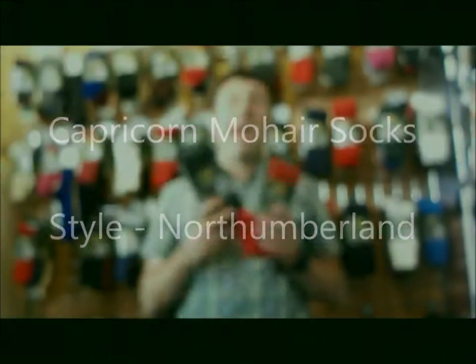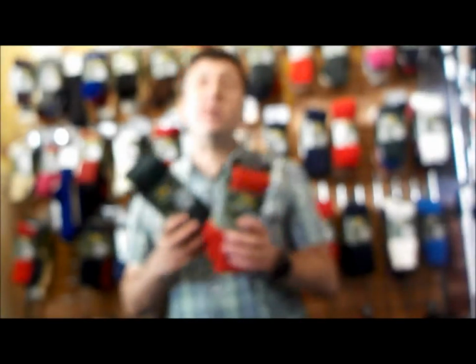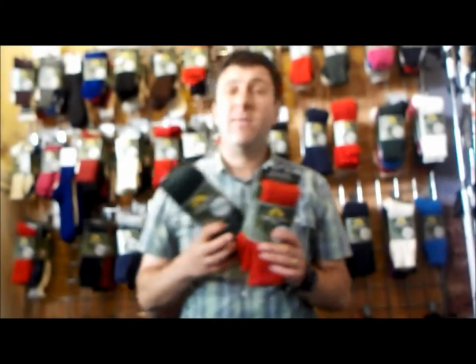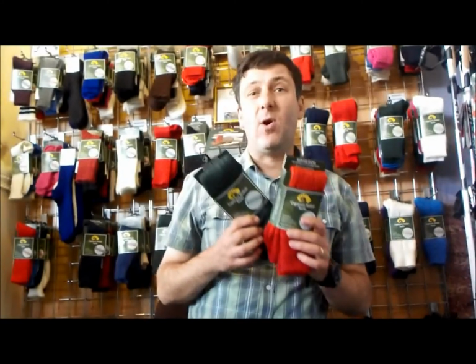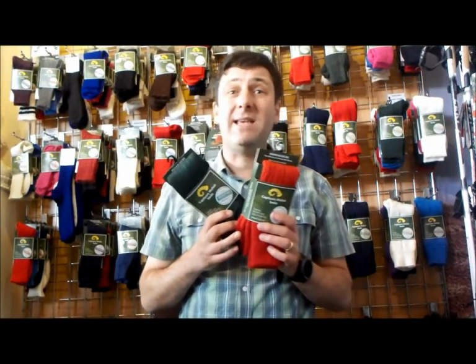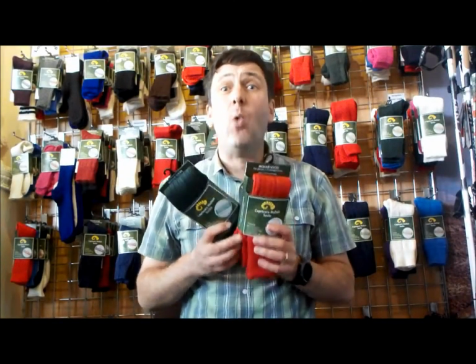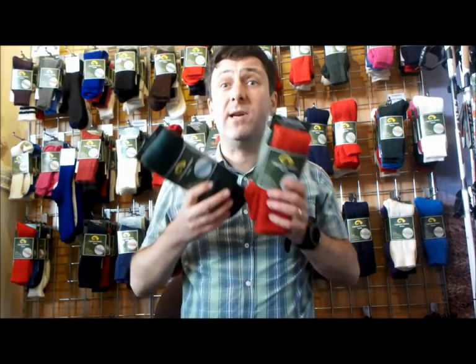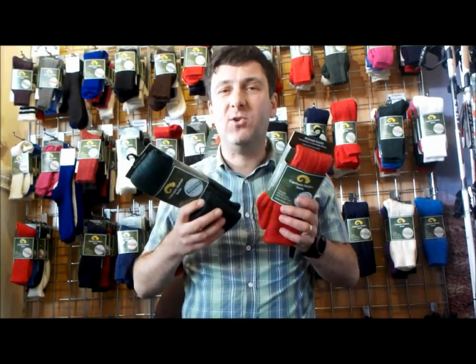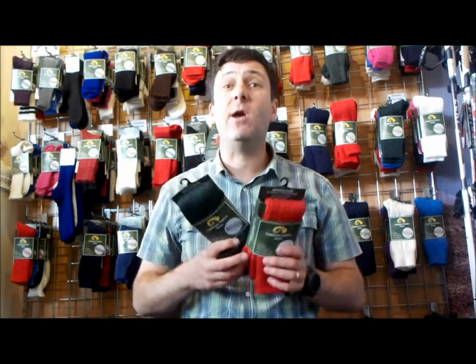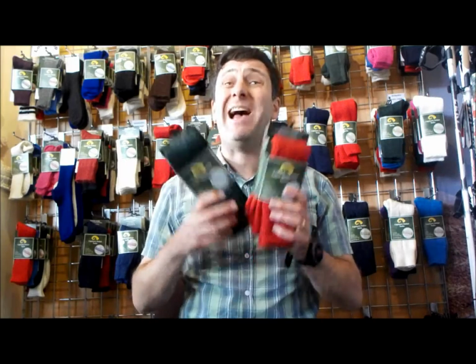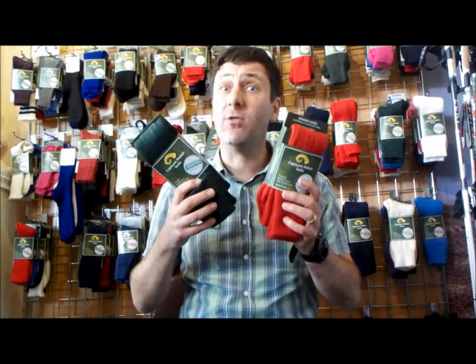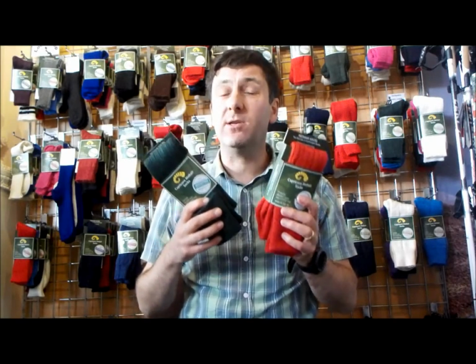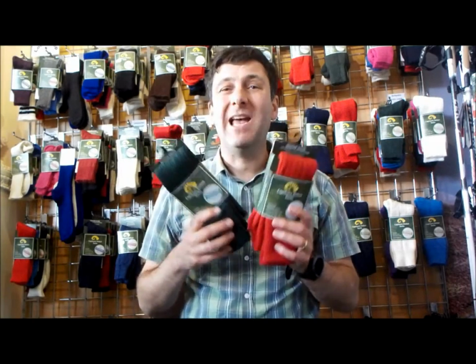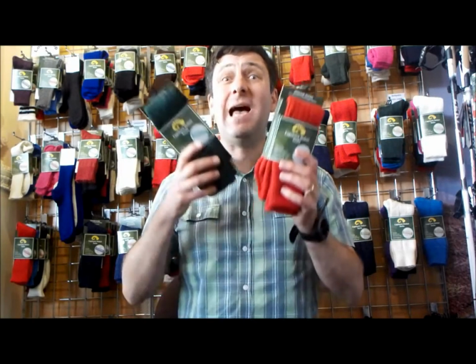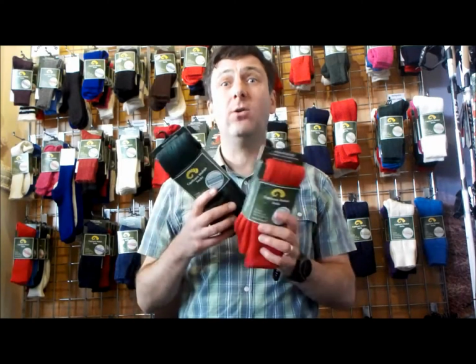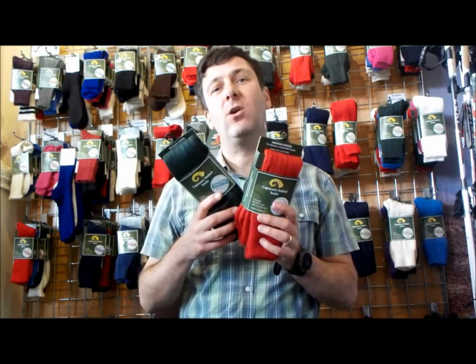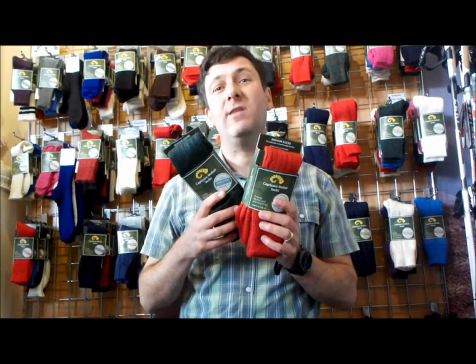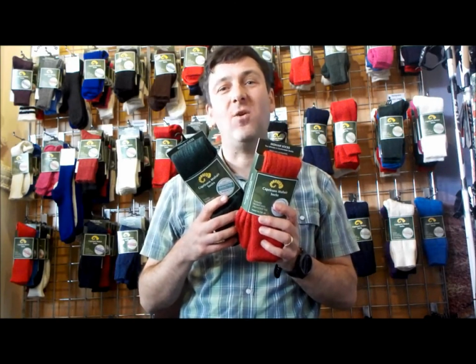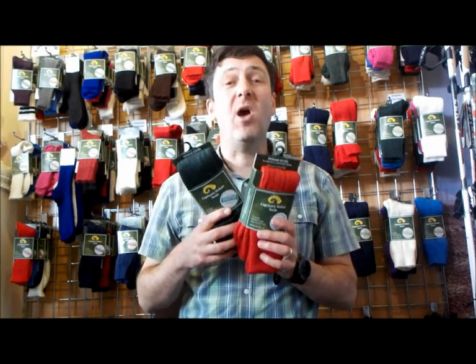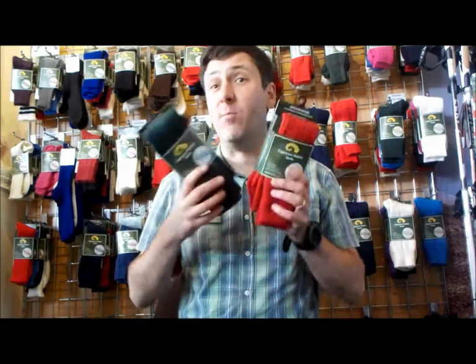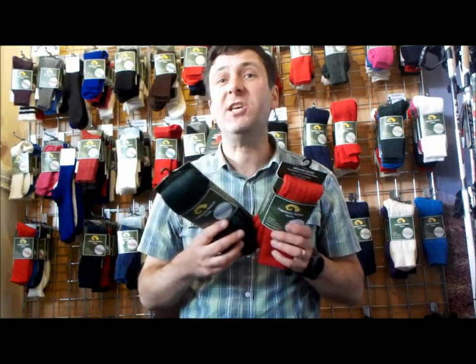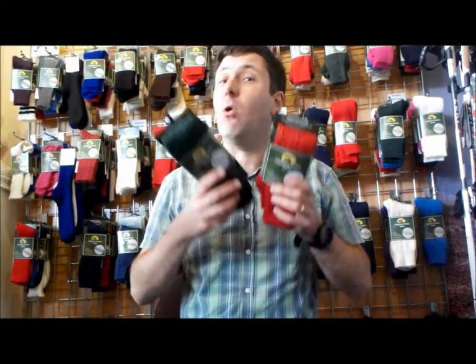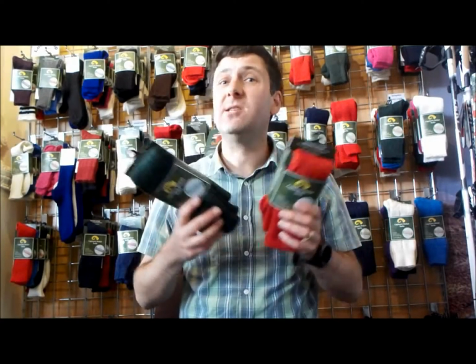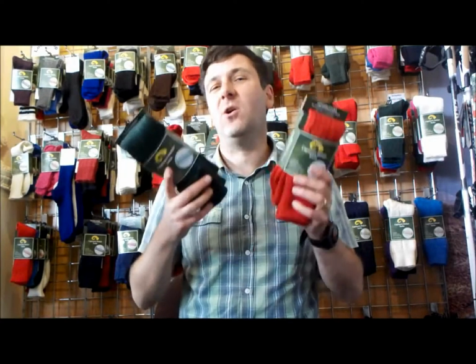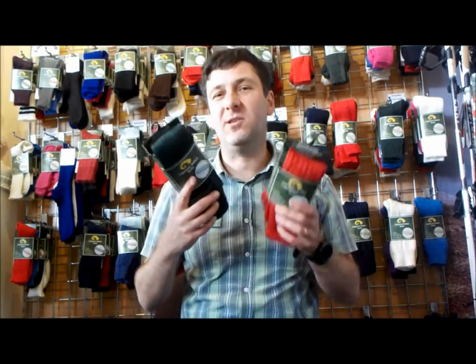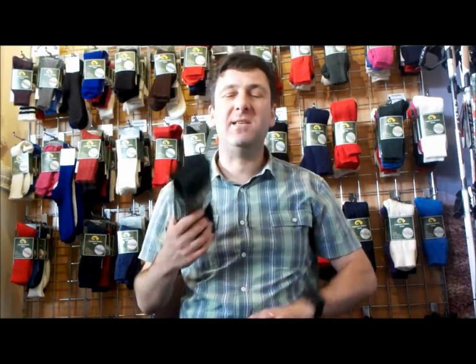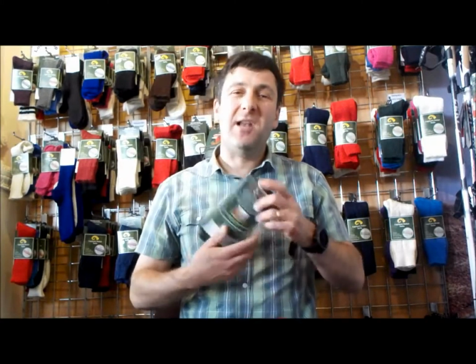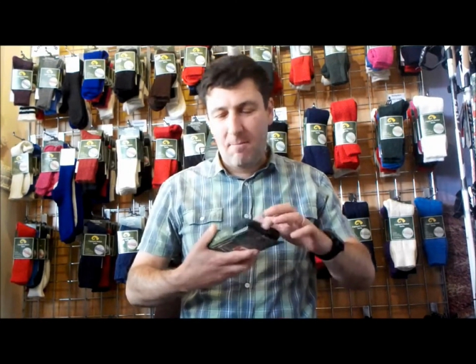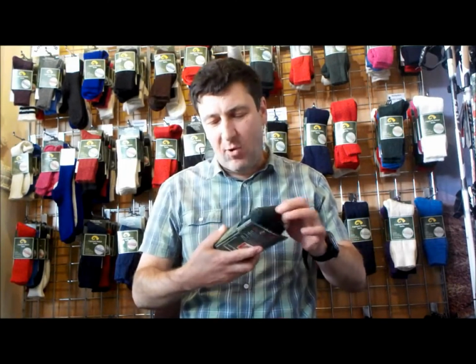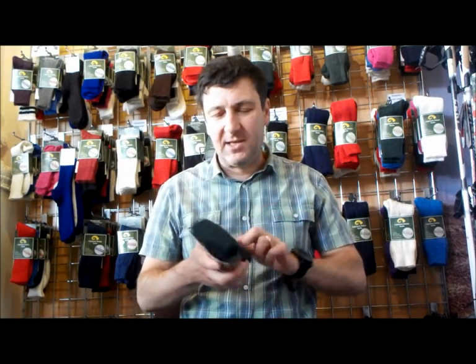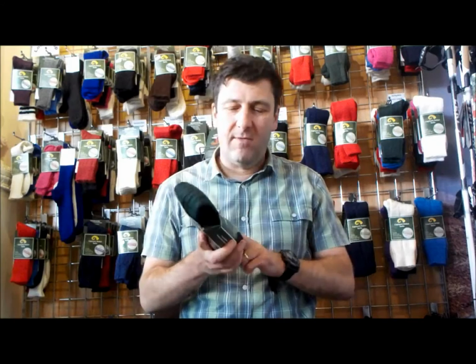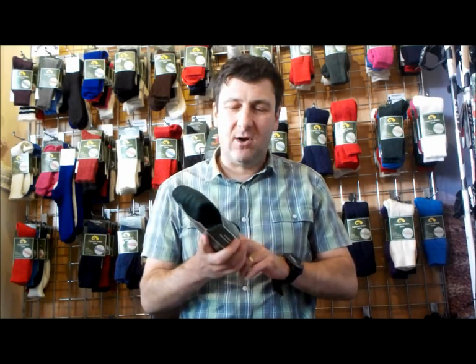Hi, it's John here from Capricorn Mohair Socks. In this short video we're going to look at our Northumberland sock. This is our long sock with a turnover top, good for breeches, kilts, or other such things. So let's look at the main properties of these socks.